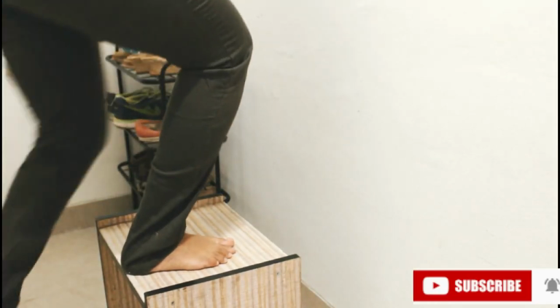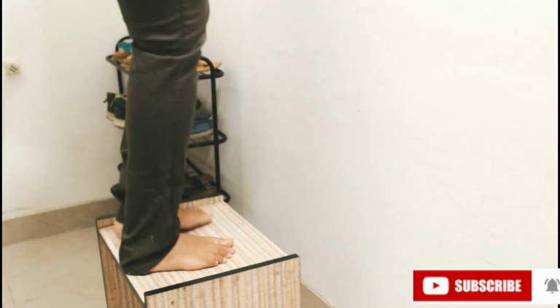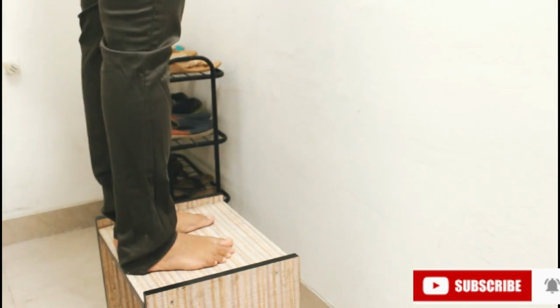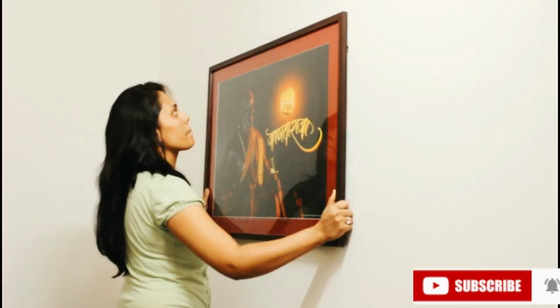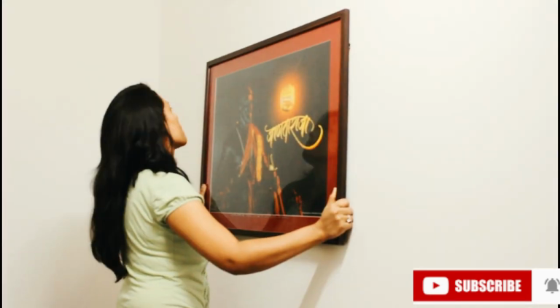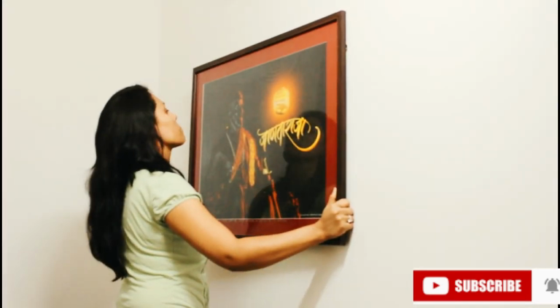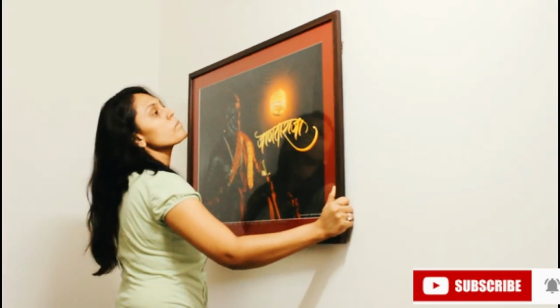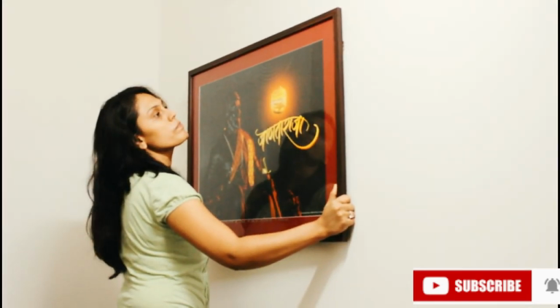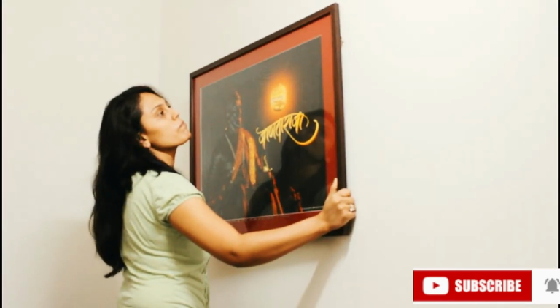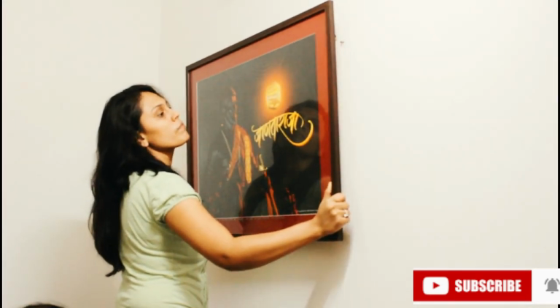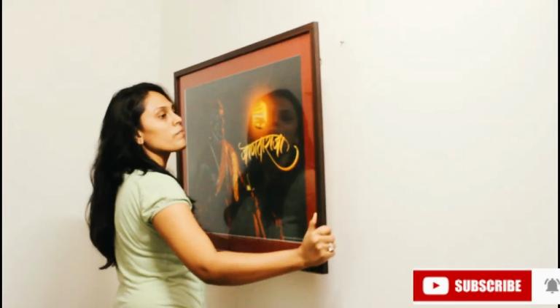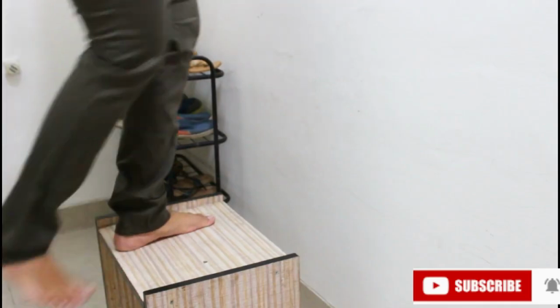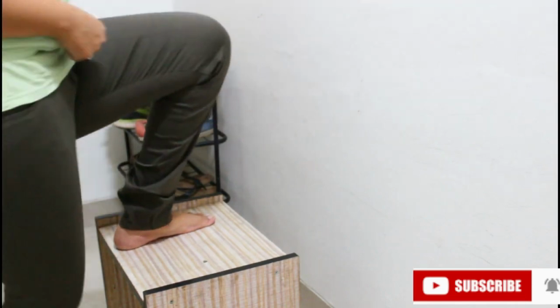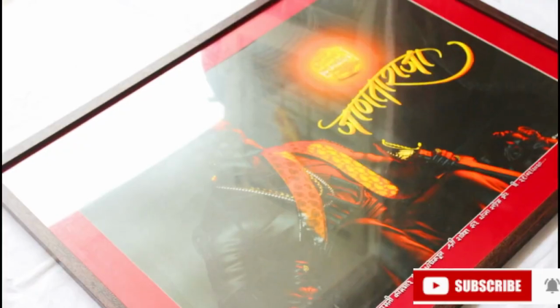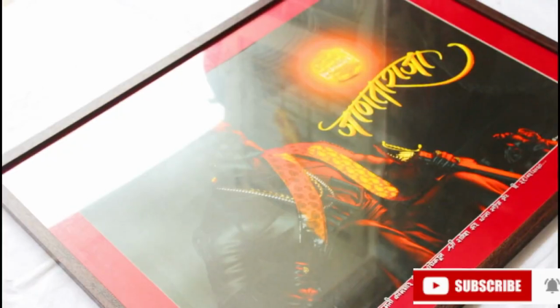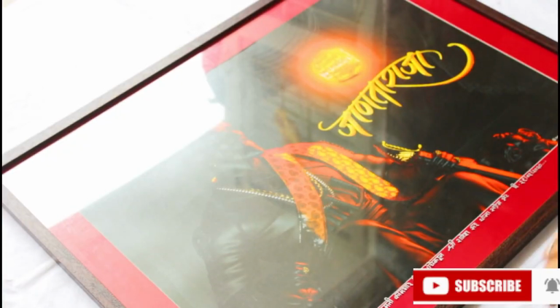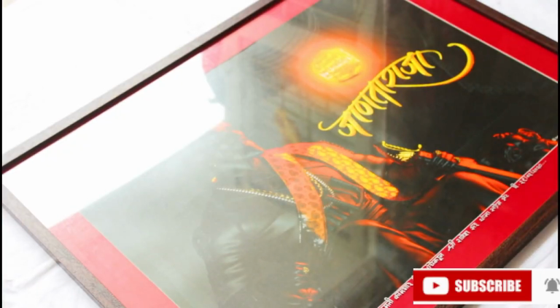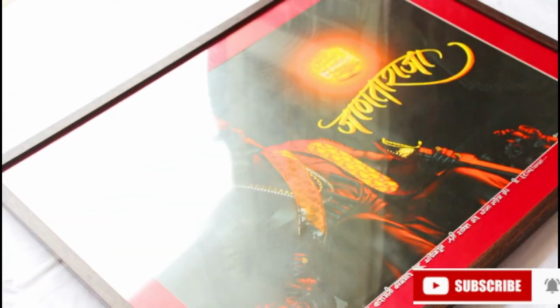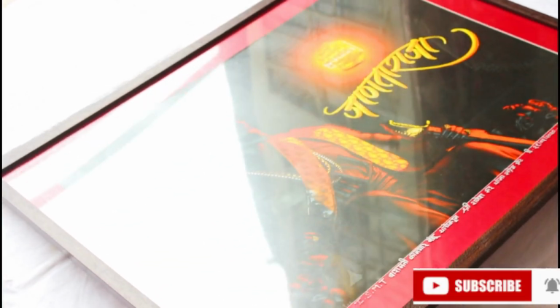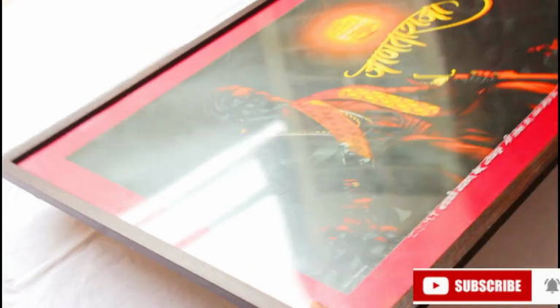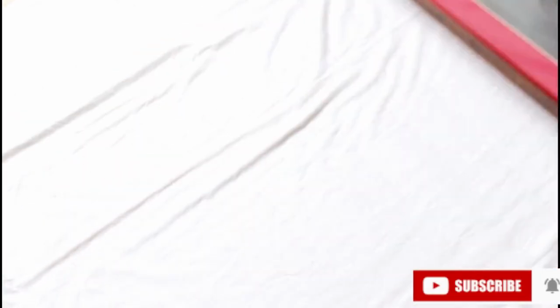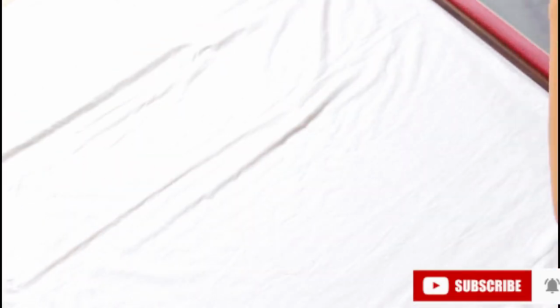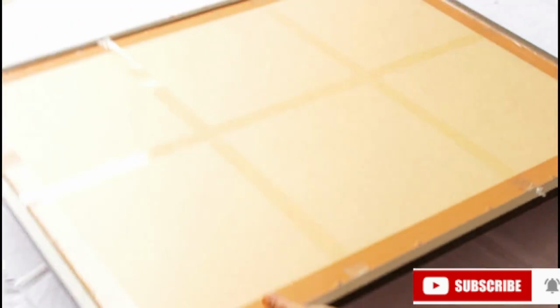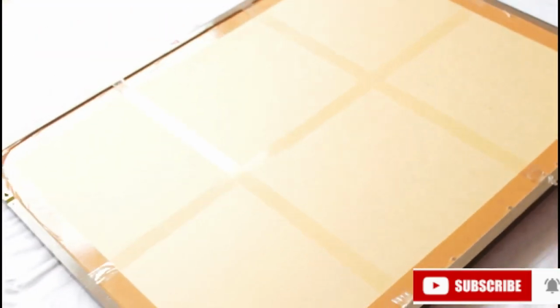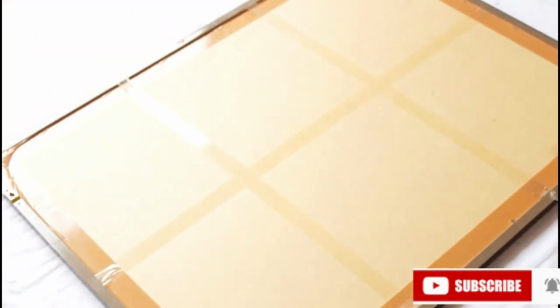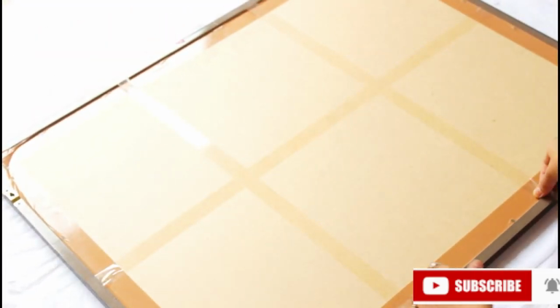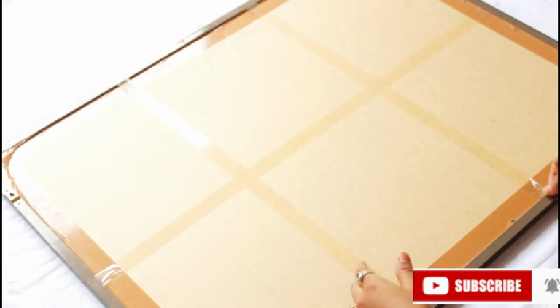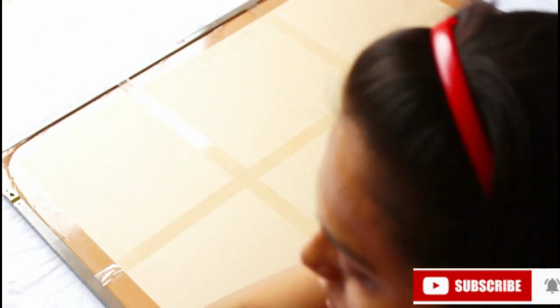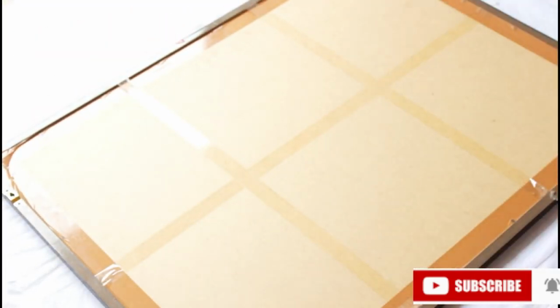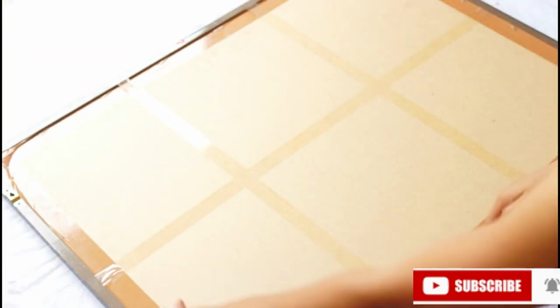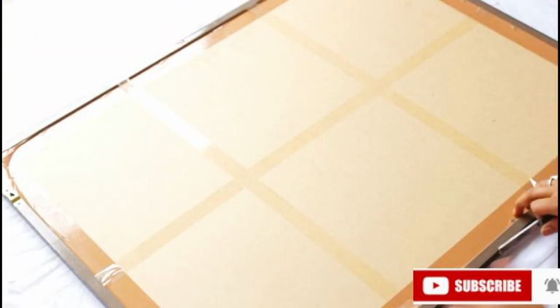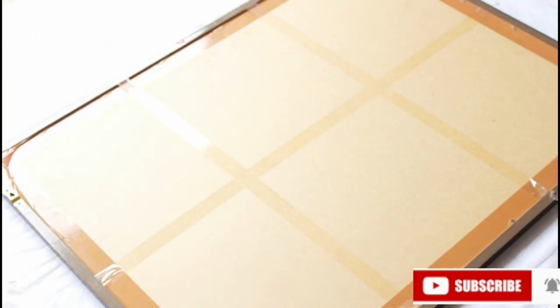First we have to remove the frame from the wall. As you can see, the frame has a red card sheet paper inside it.